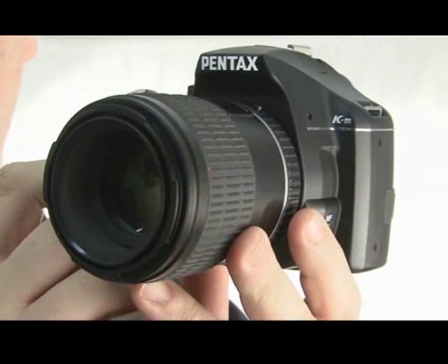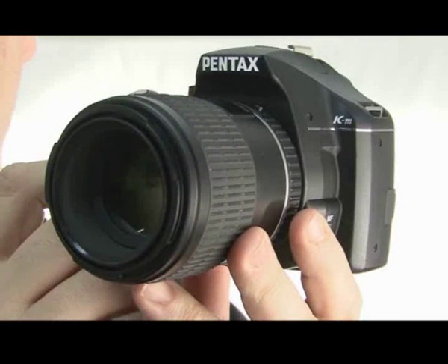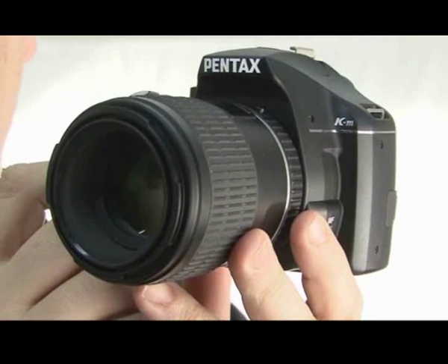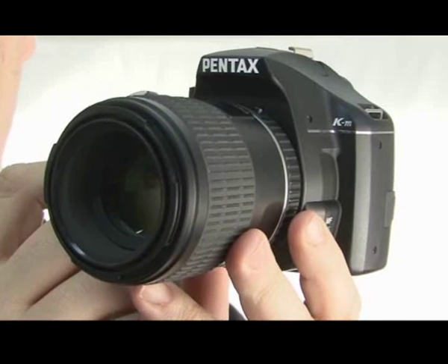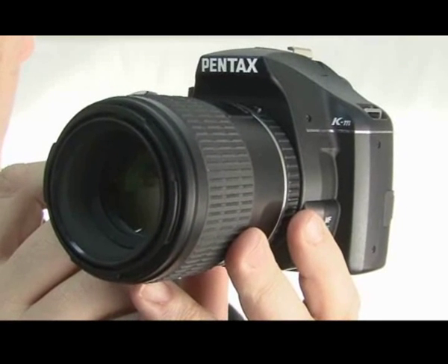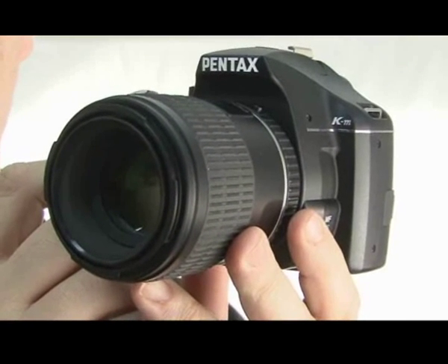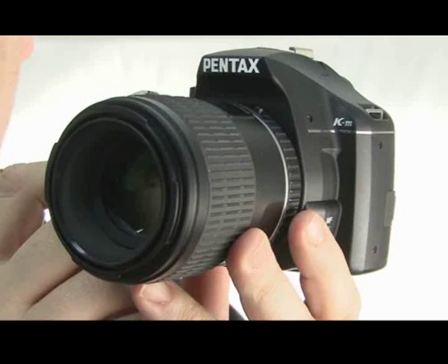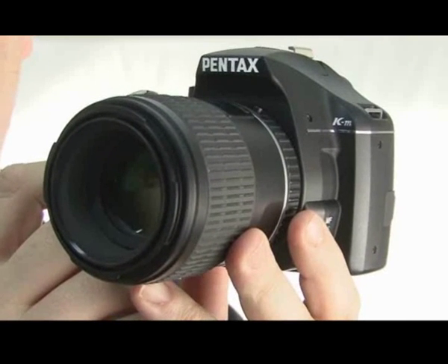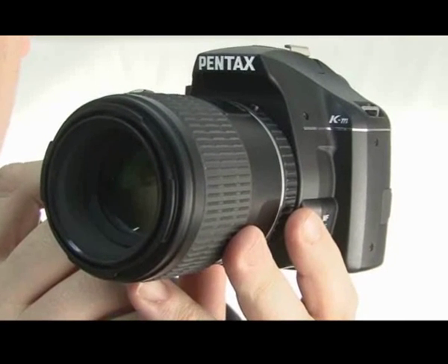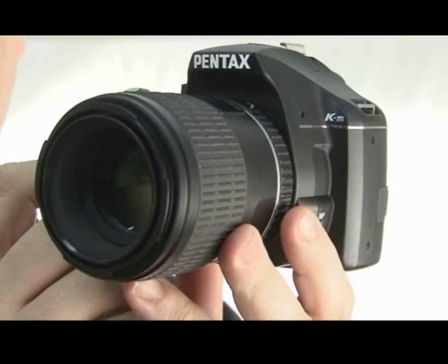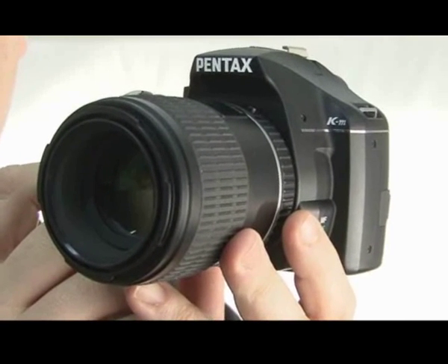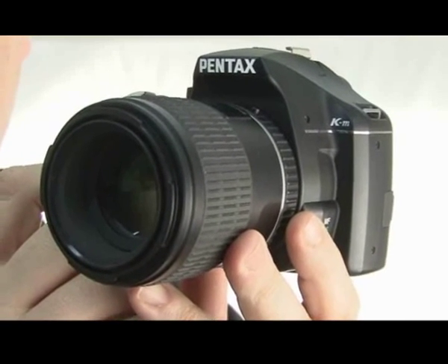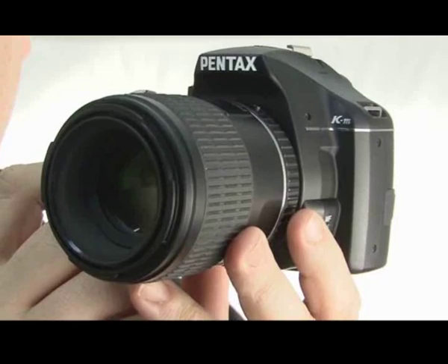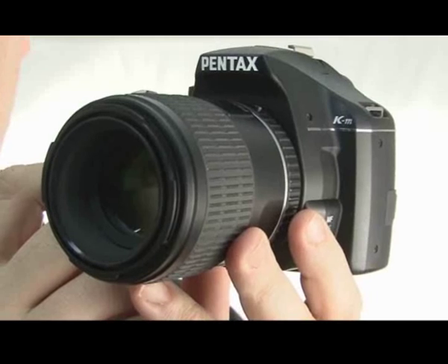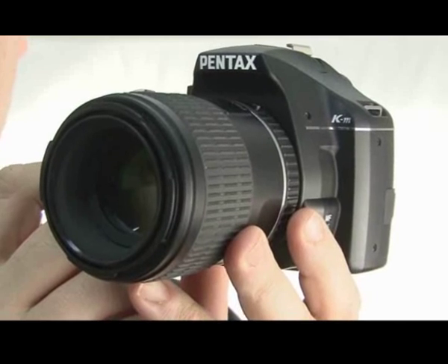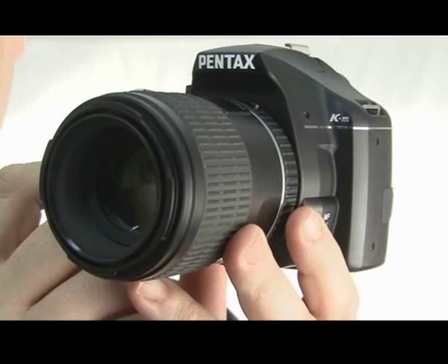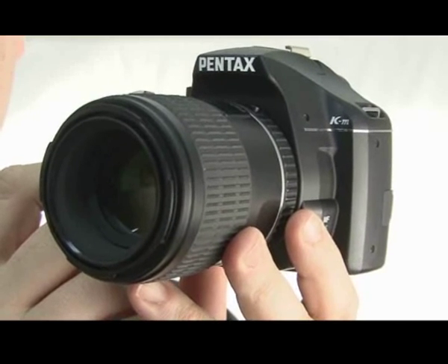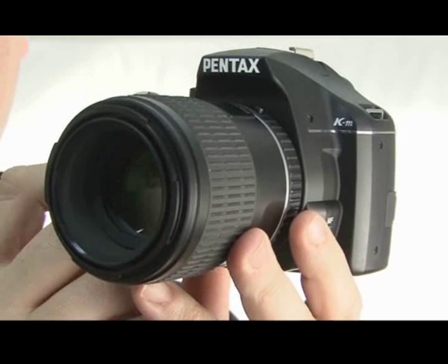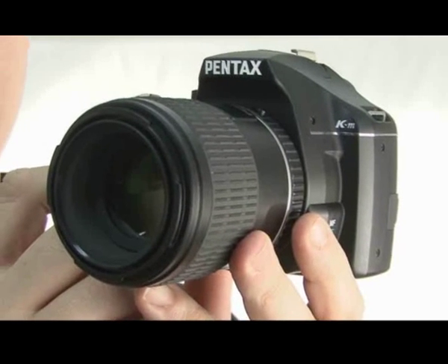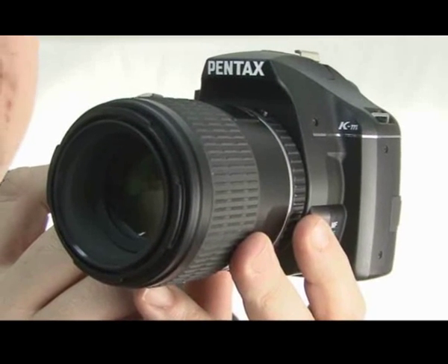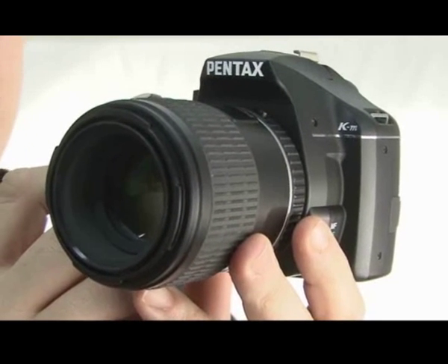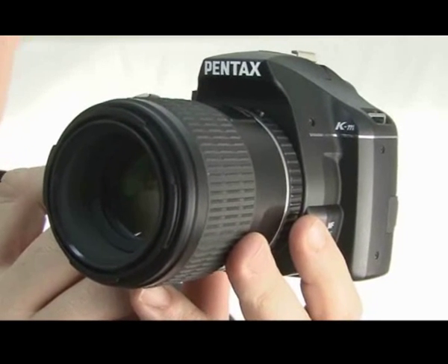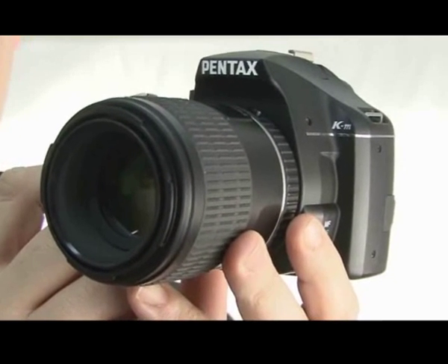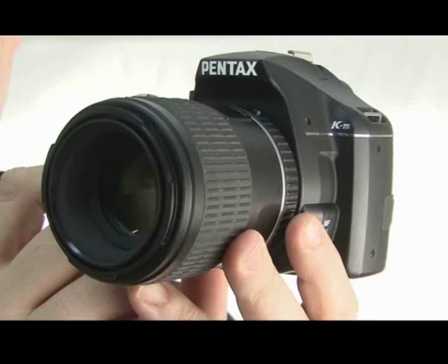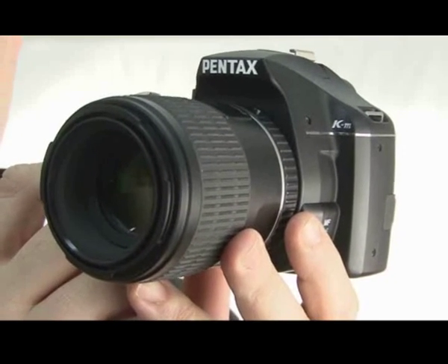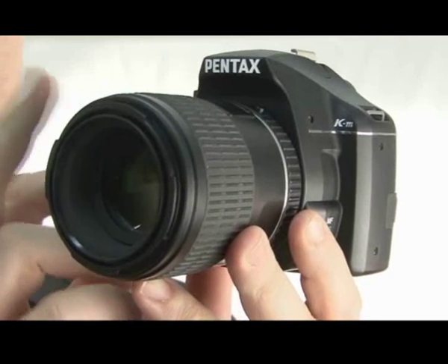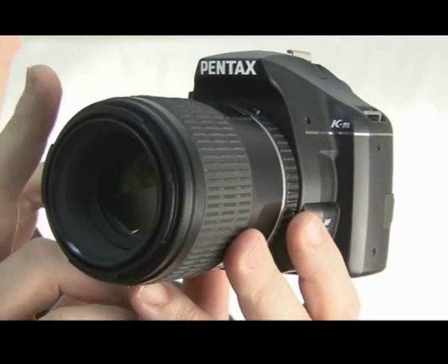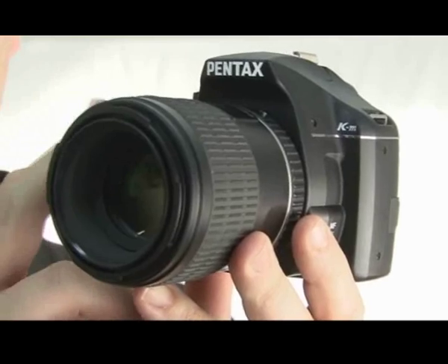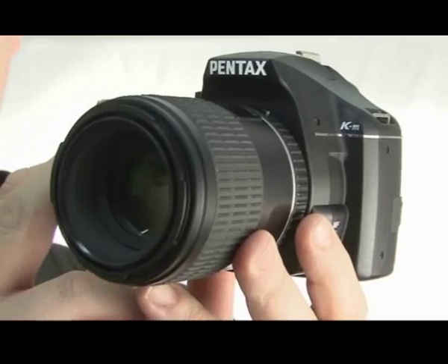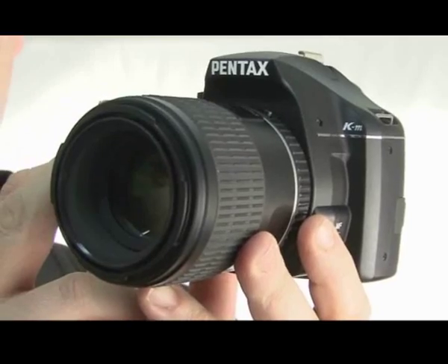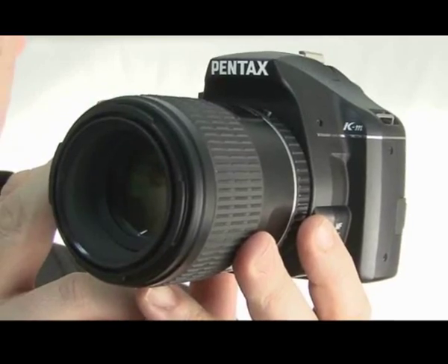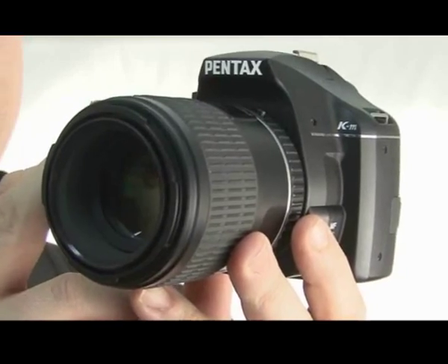Here is the Pentax KM in close-up. I've had to move it a little bit closer to the camera so that you can see it better, because it's a bit smaller than the other models that I've reviewed. This is fitted with the 100mm macro lens.